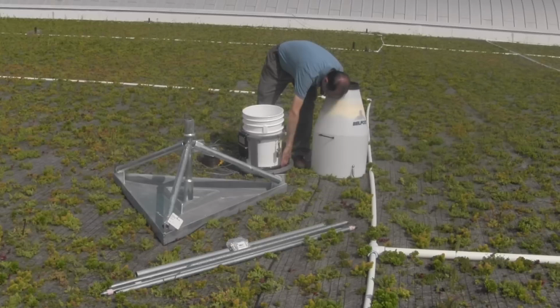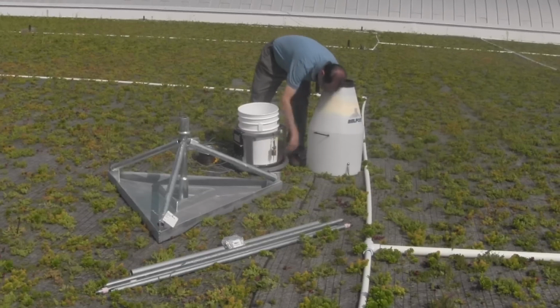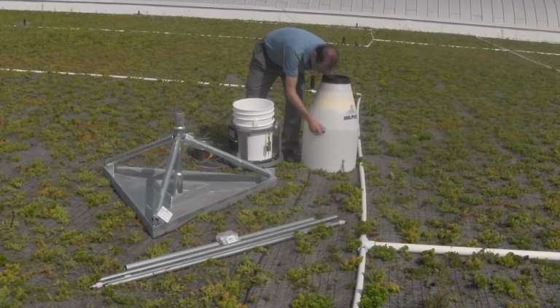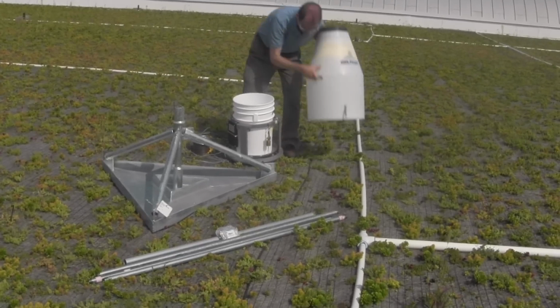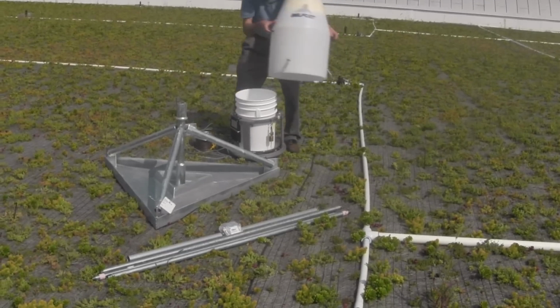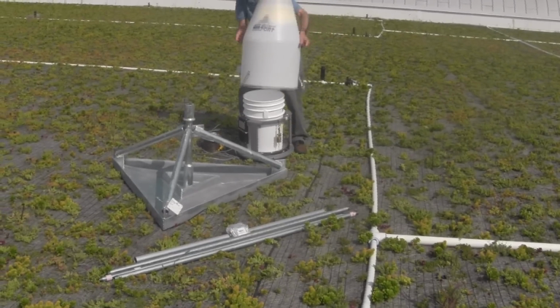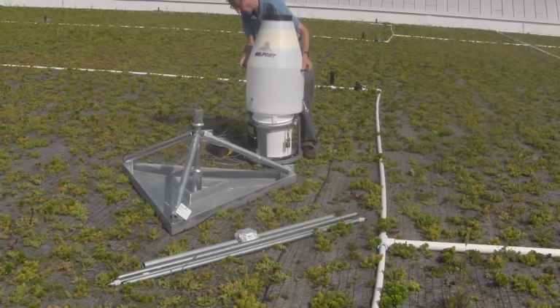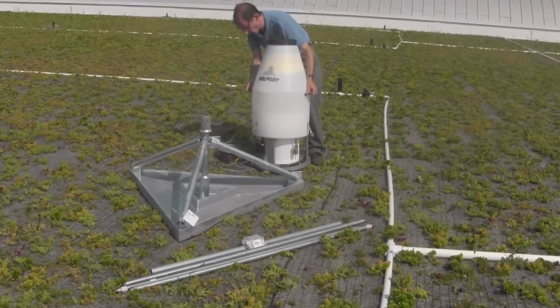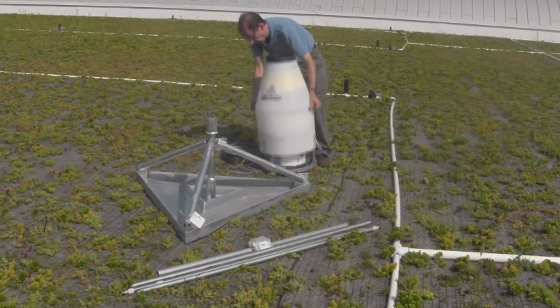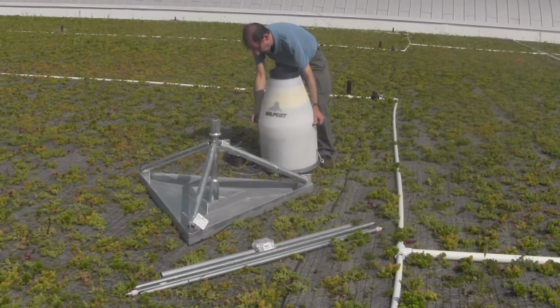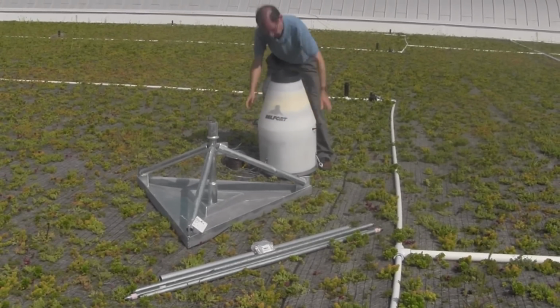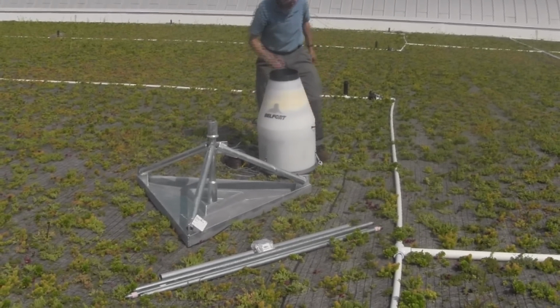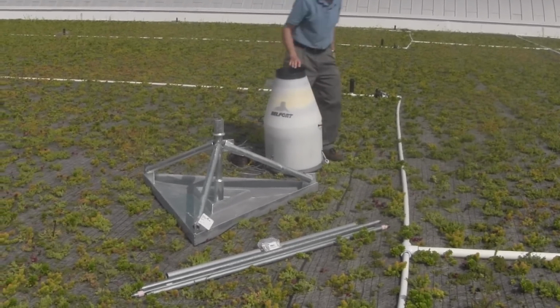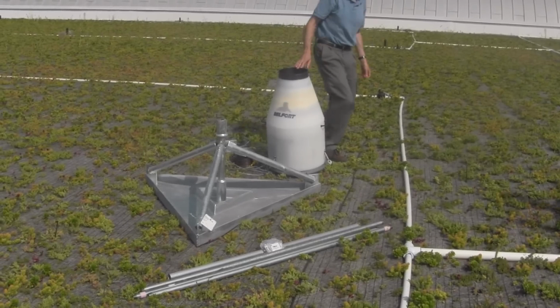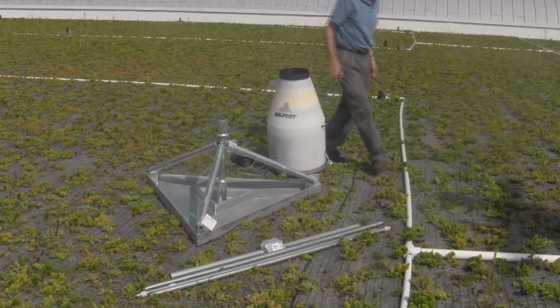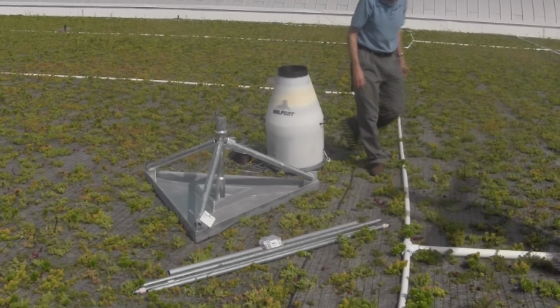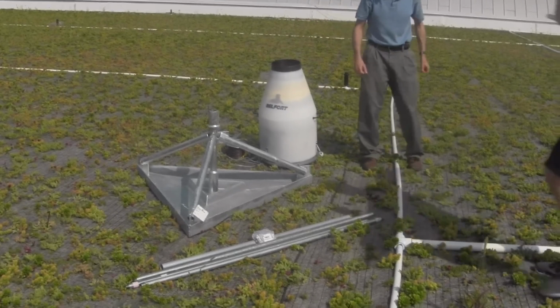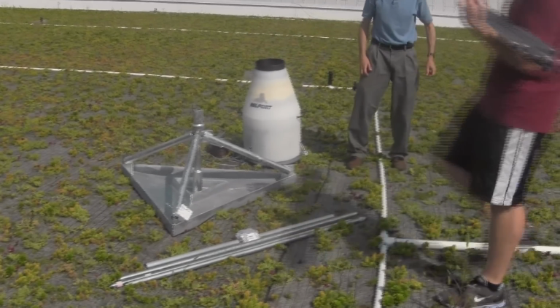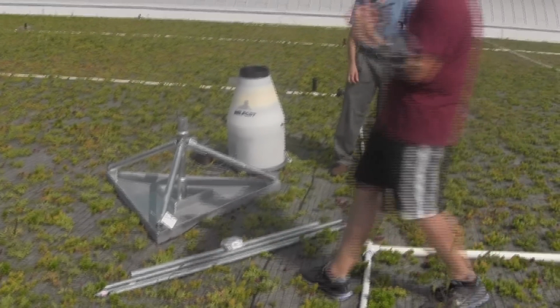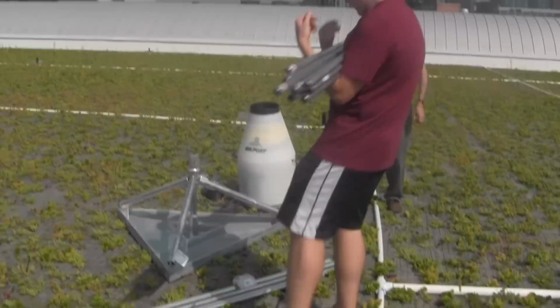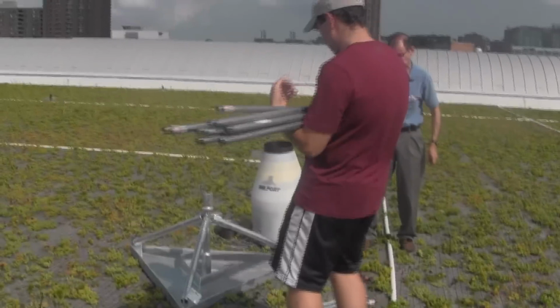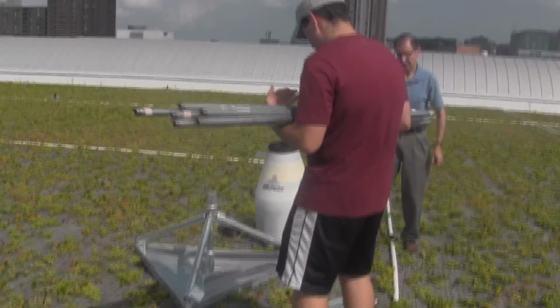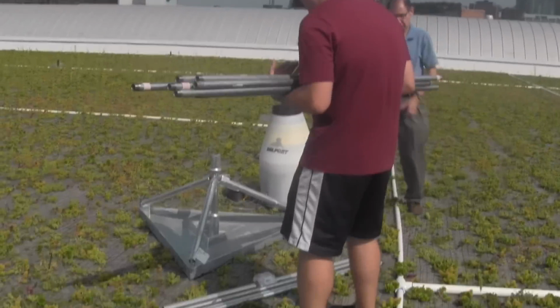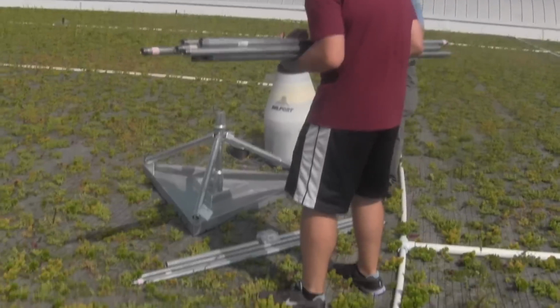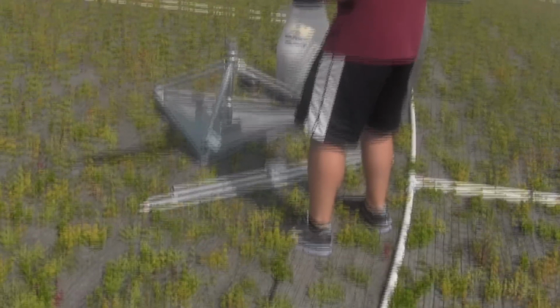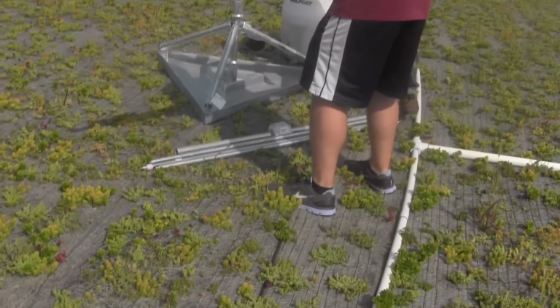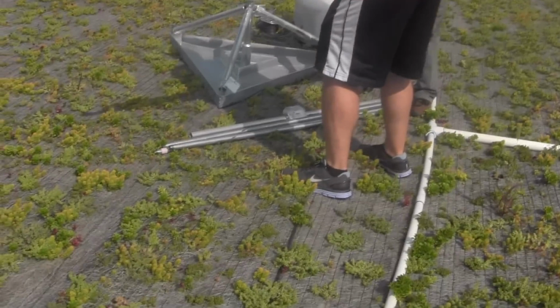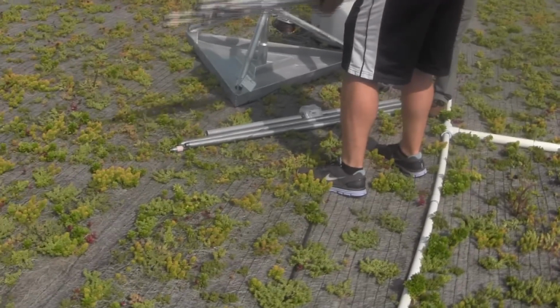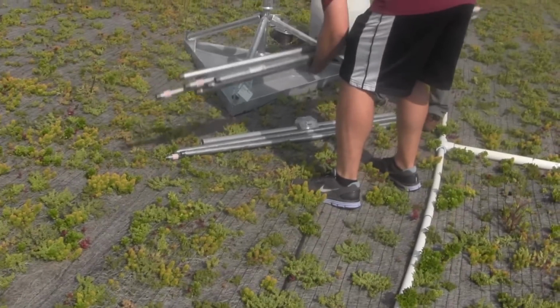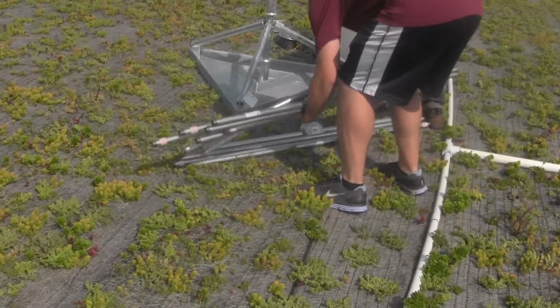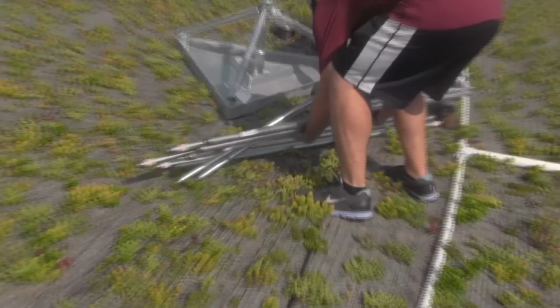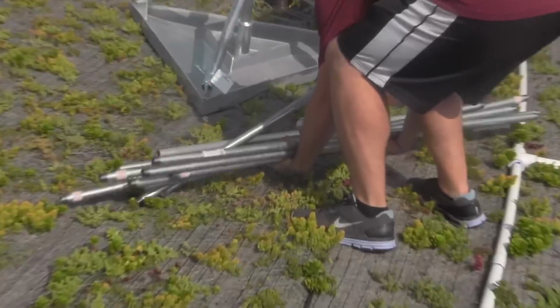Hard data is what these students are after, and to get it, they're setting up instrumentation — a large bucket to help capture rain and snow. This will help them determine how effective the rooftop is for reducing stormwater runoff.